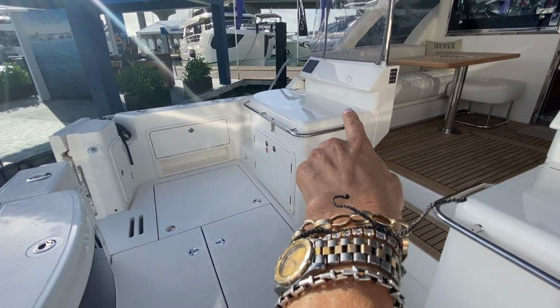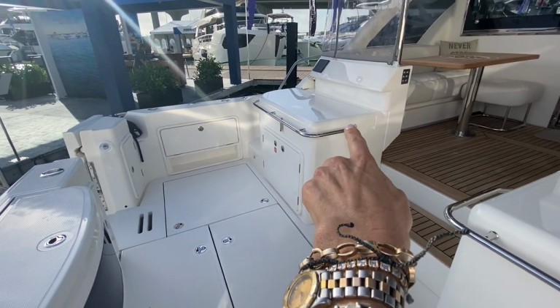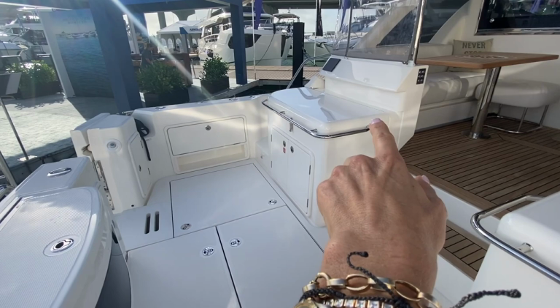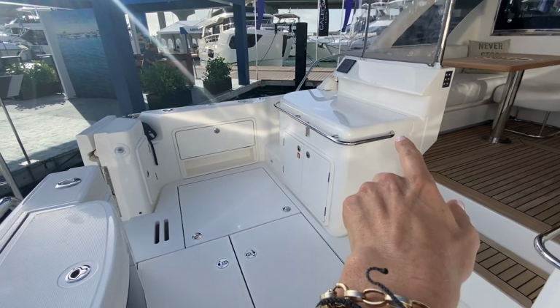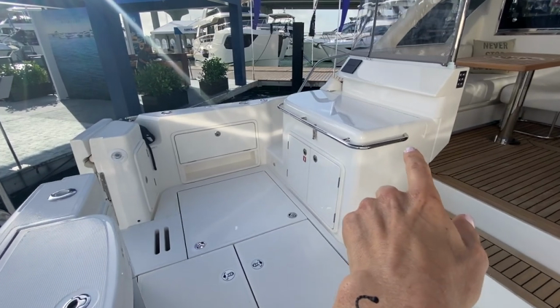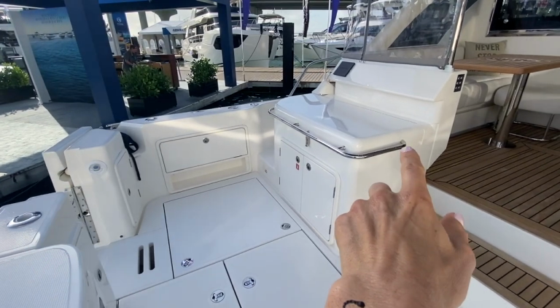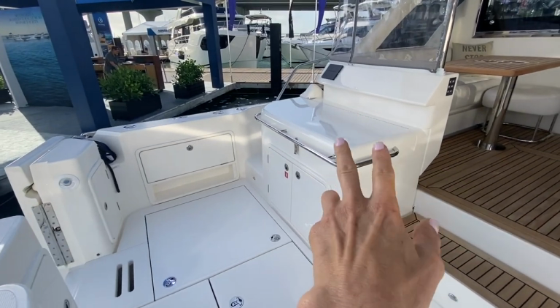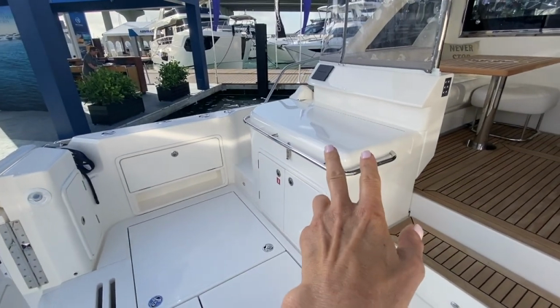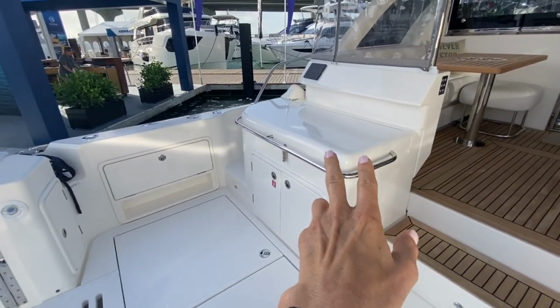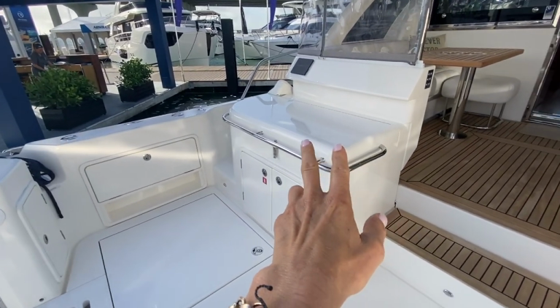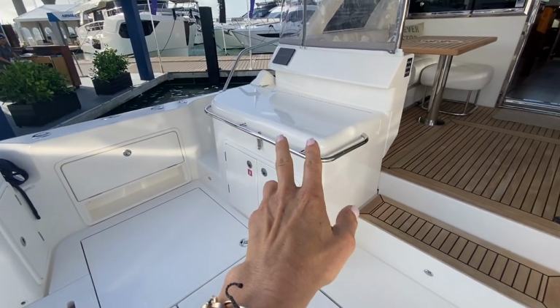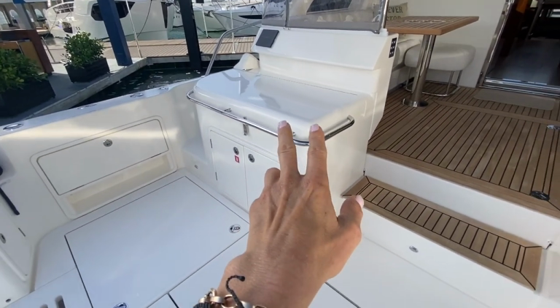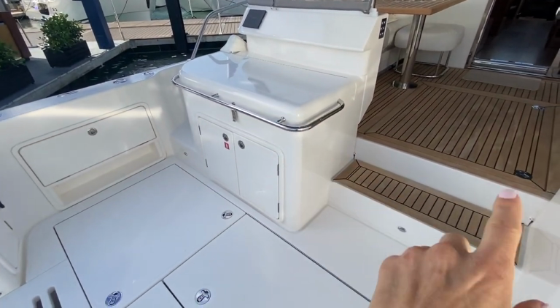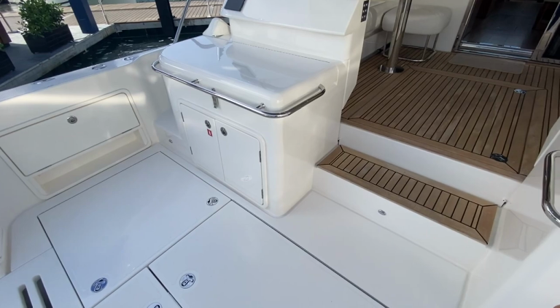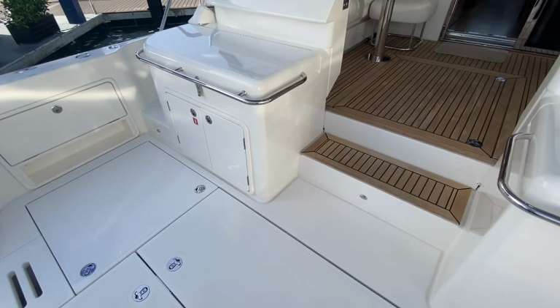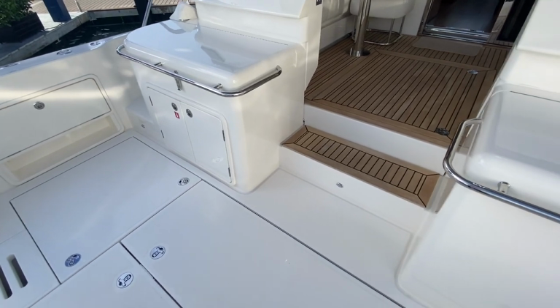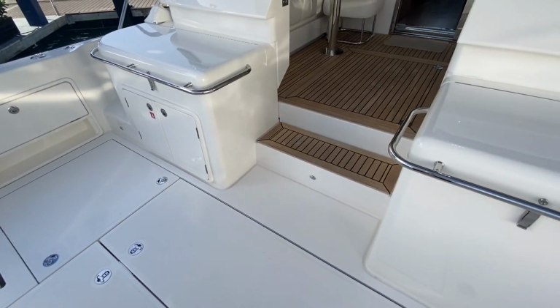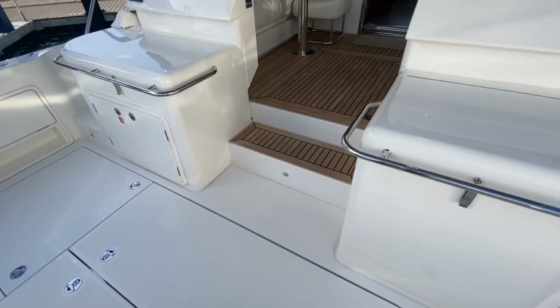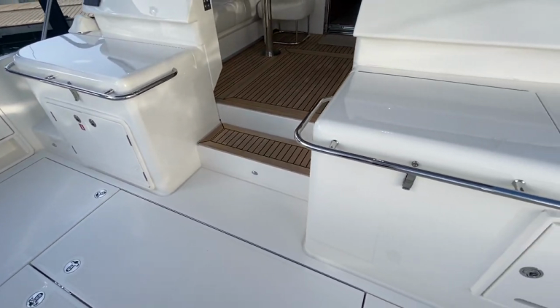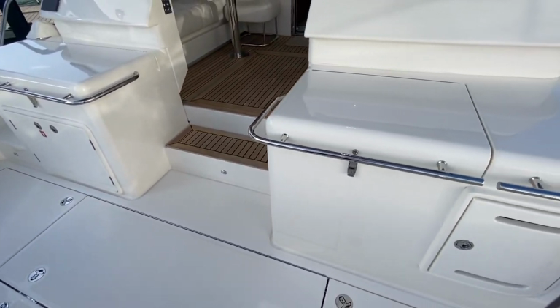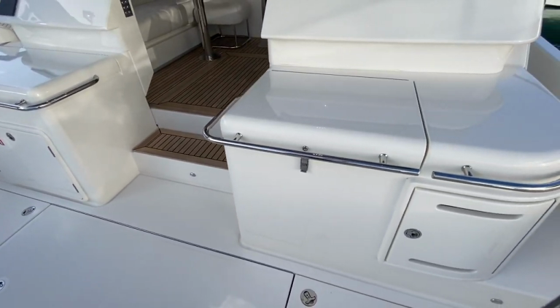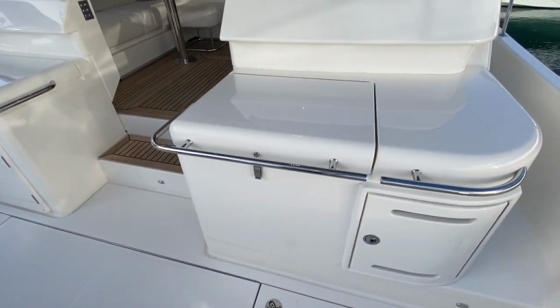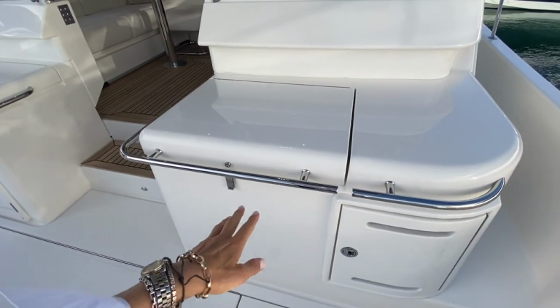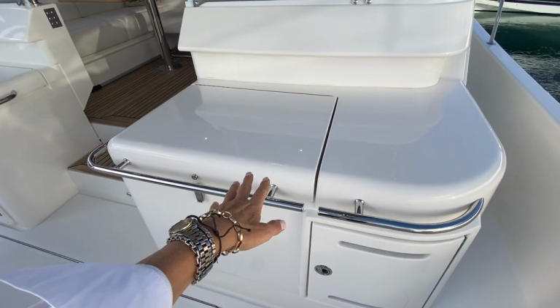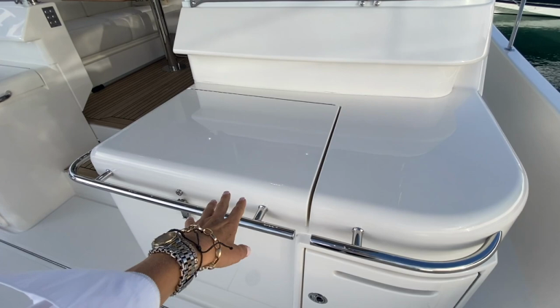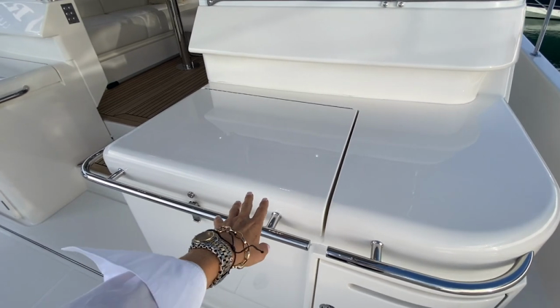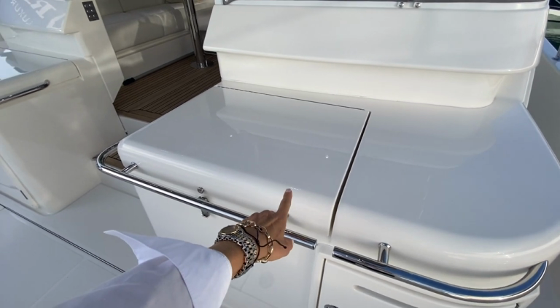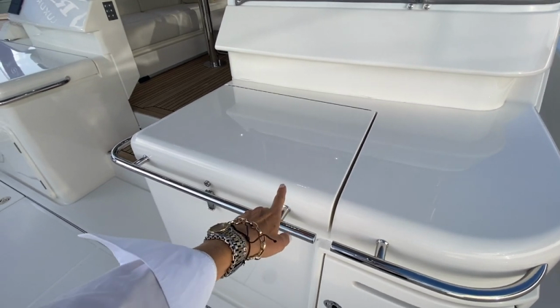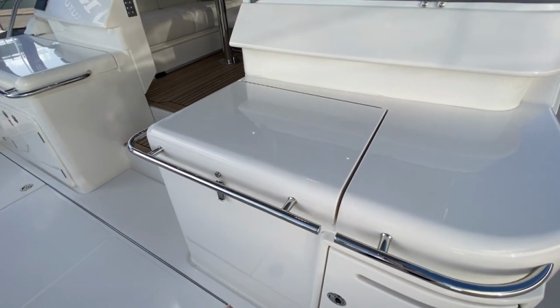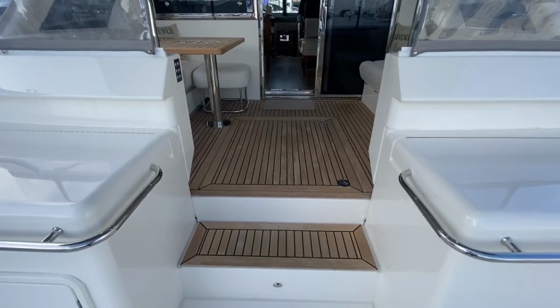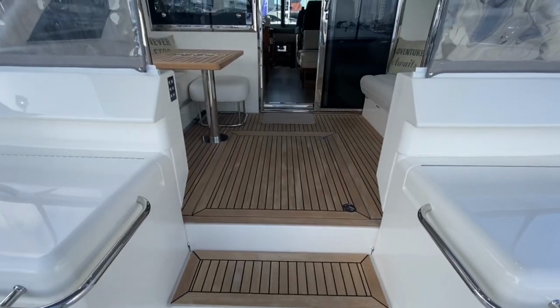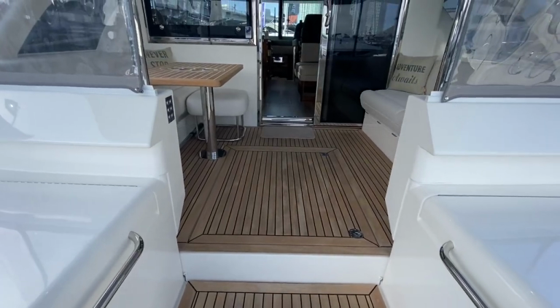Over here underneath that console we've got twin grills set up, and over this side we've got another refrigeration unit — a big ice box. As we walk up into the mezzanine area, to the starboard side we've got a lounge which folds out to be a daybed, so you can create a nice big lounging area there.